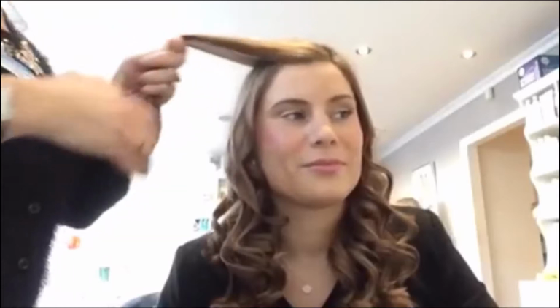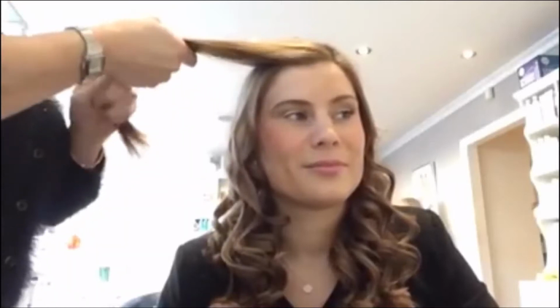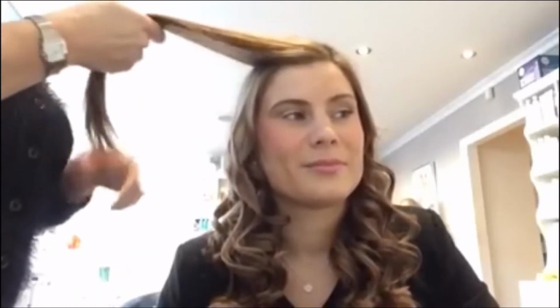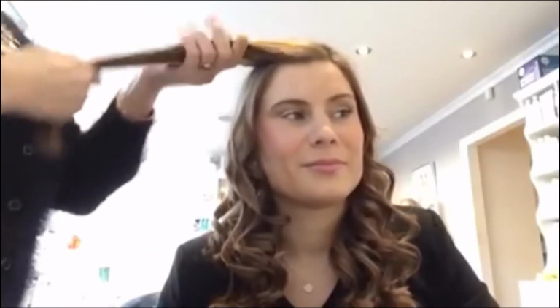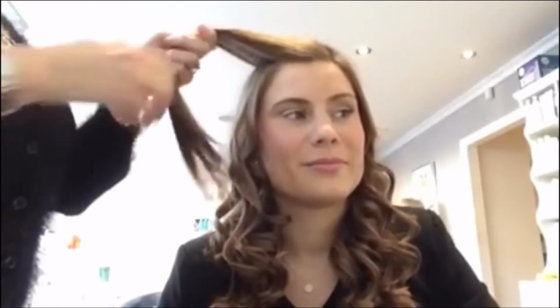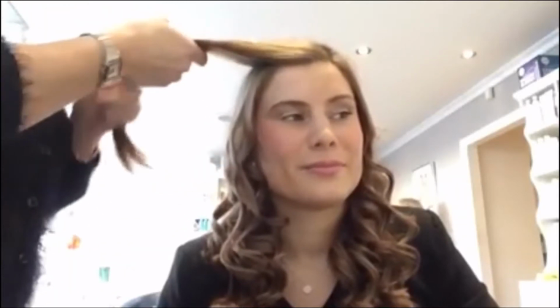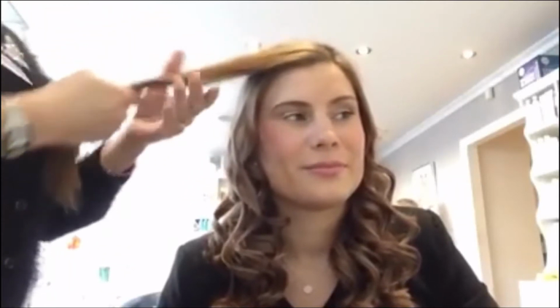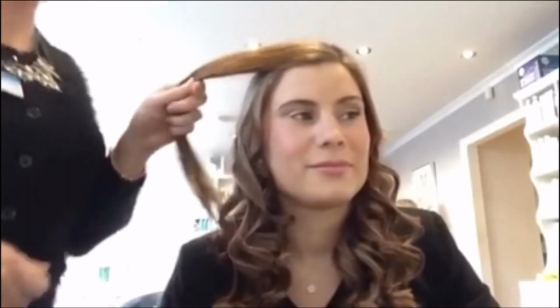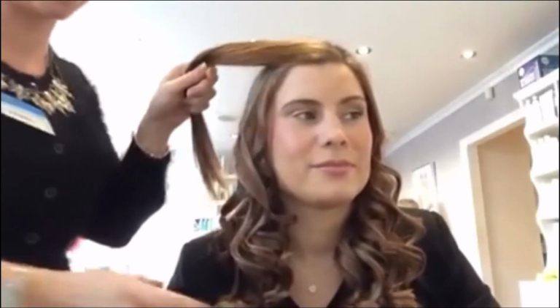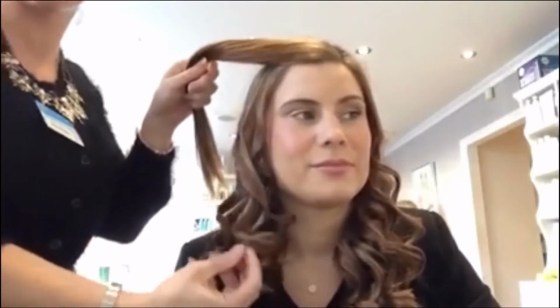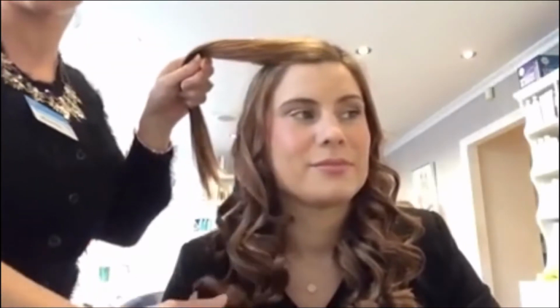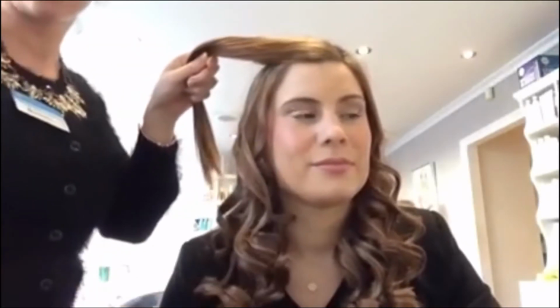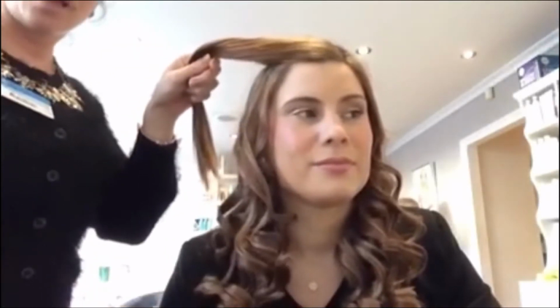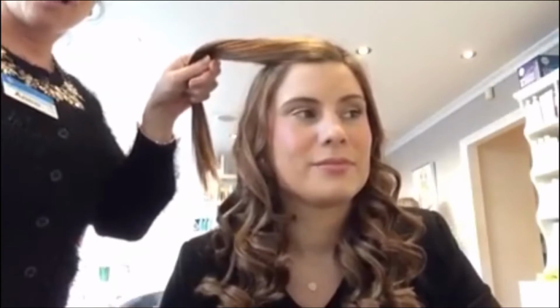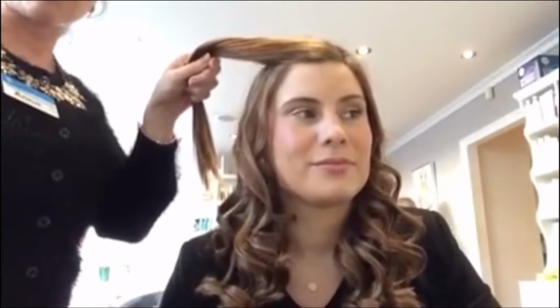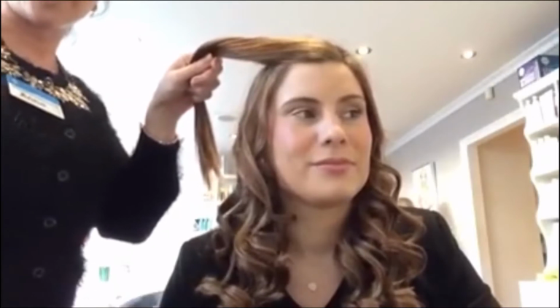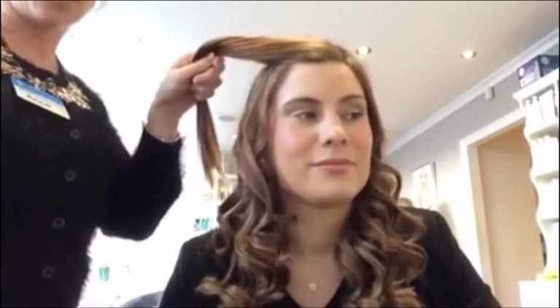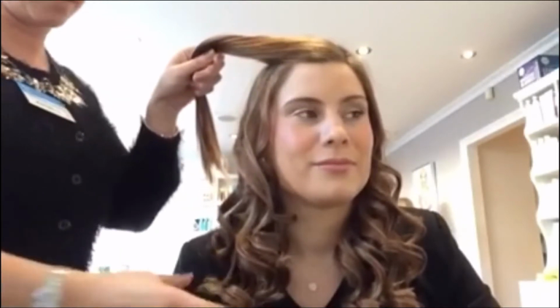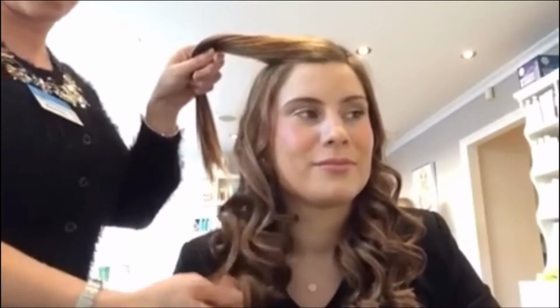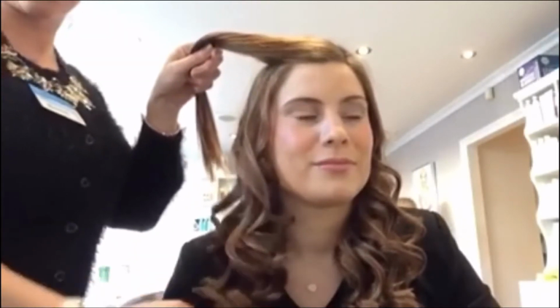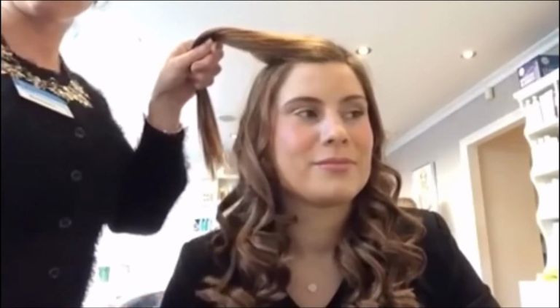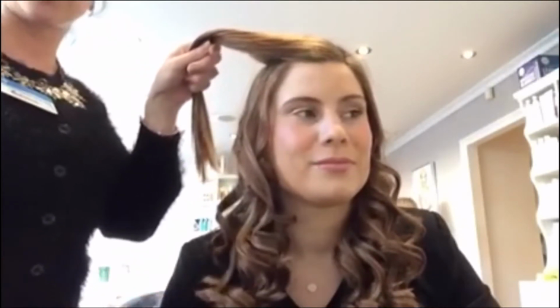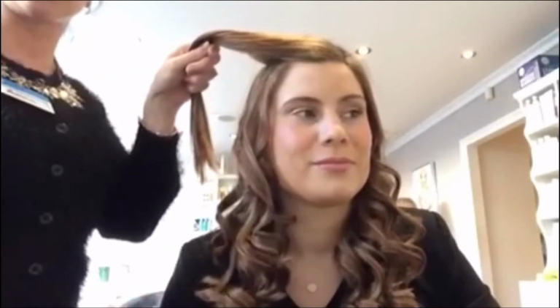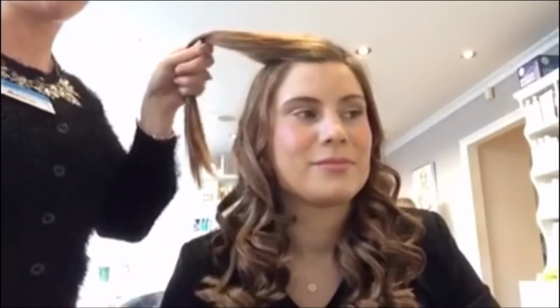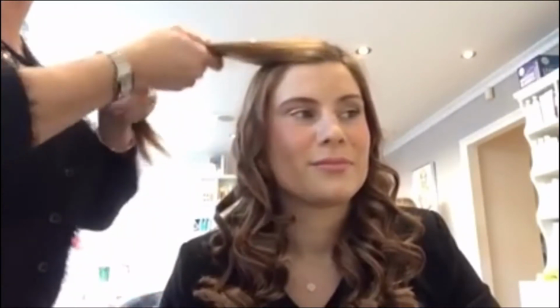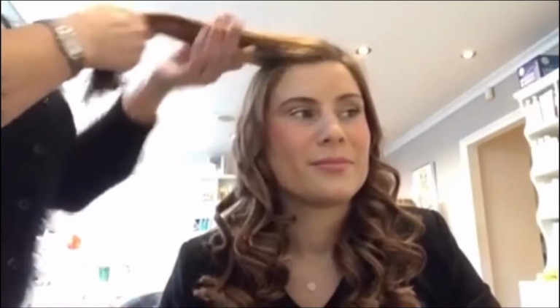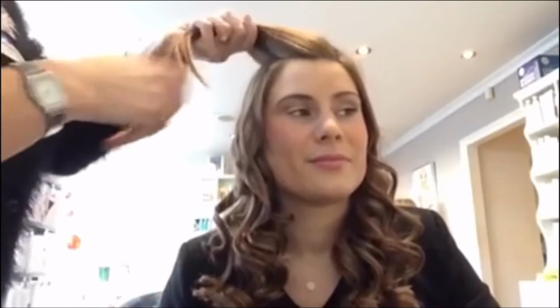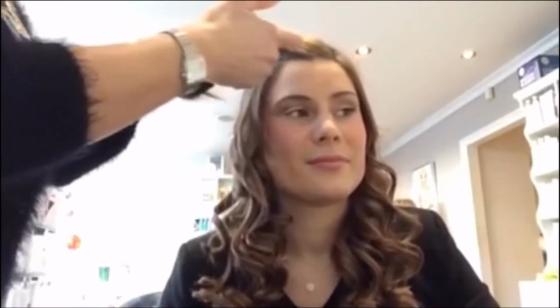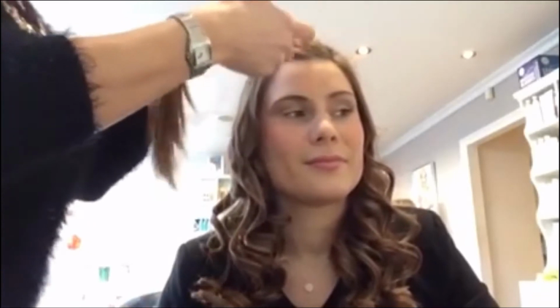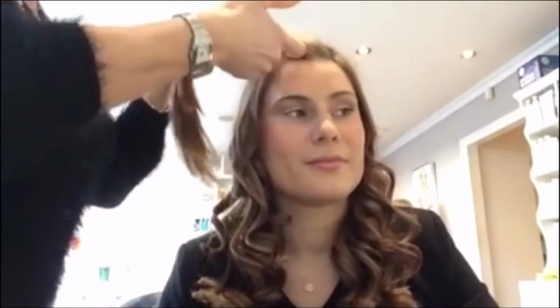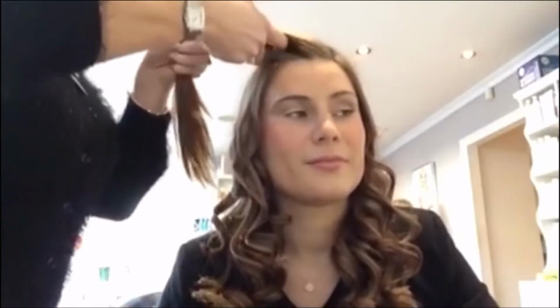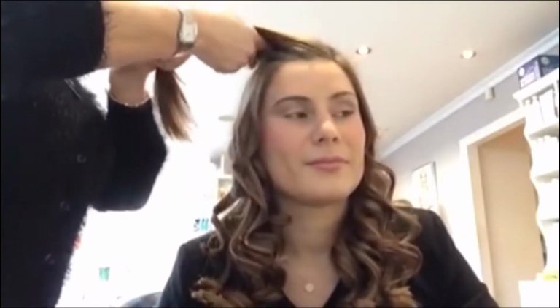Welcome back to our Facebook tutorial. I'm going to show you how to do these lovely cloud nine curls. Most people like to do this before they go out. I'll show you how to do it.